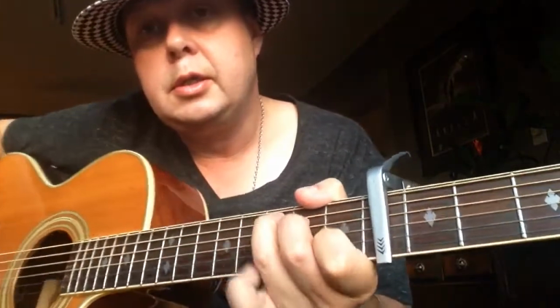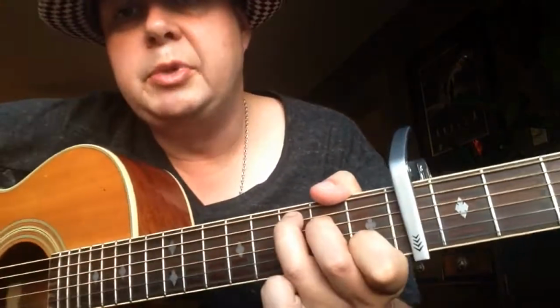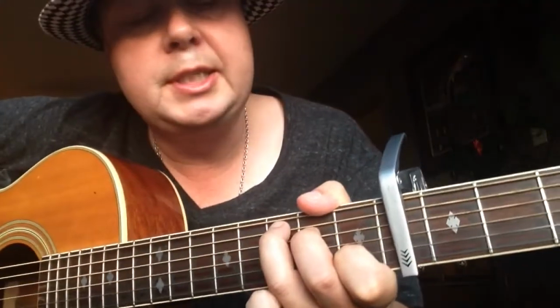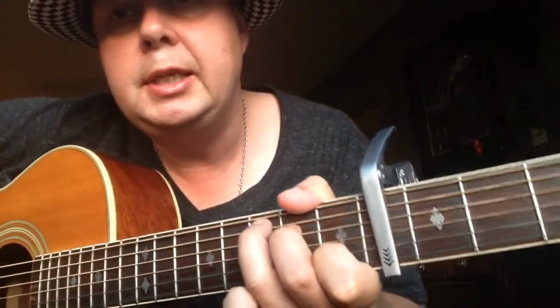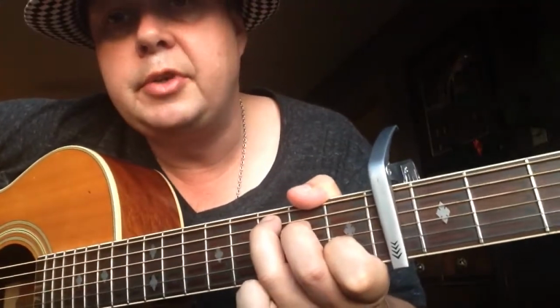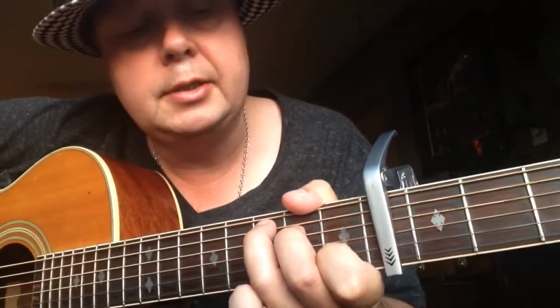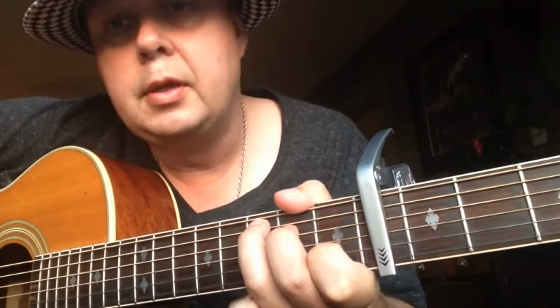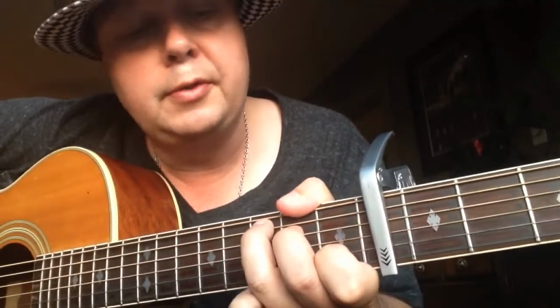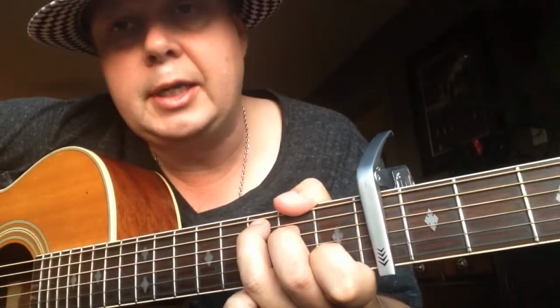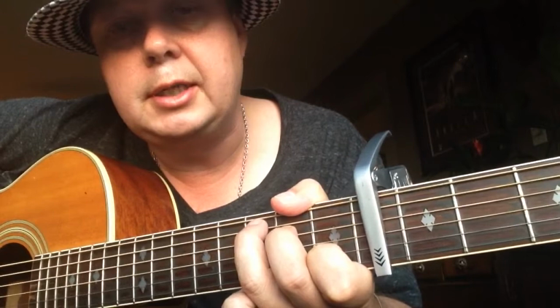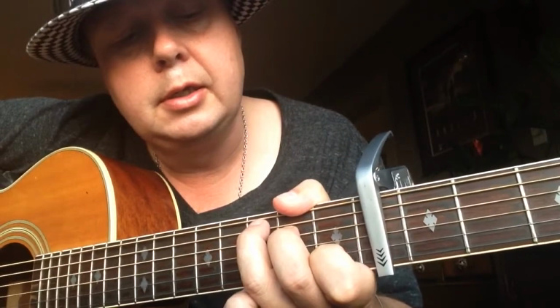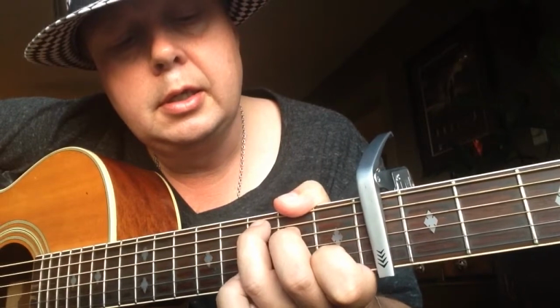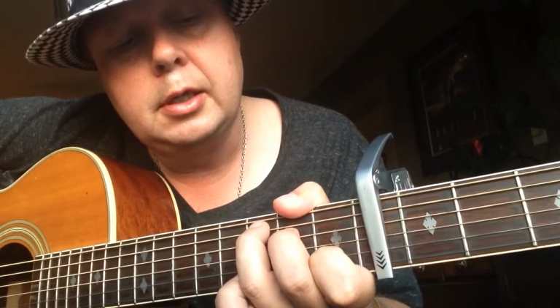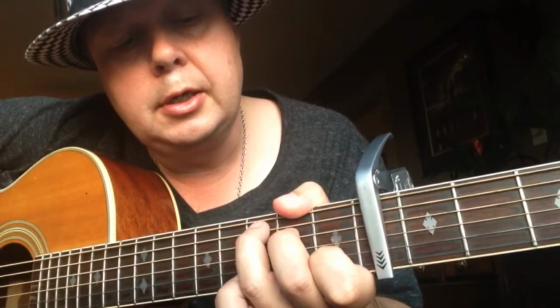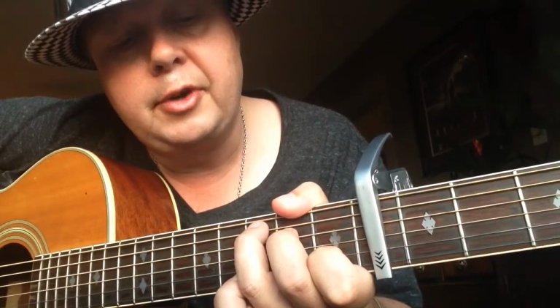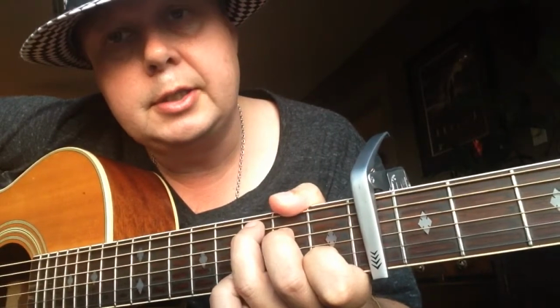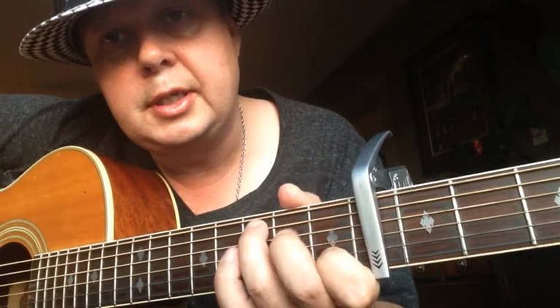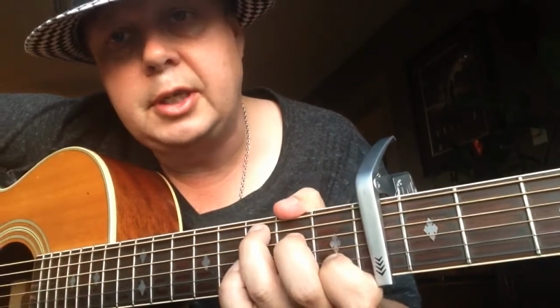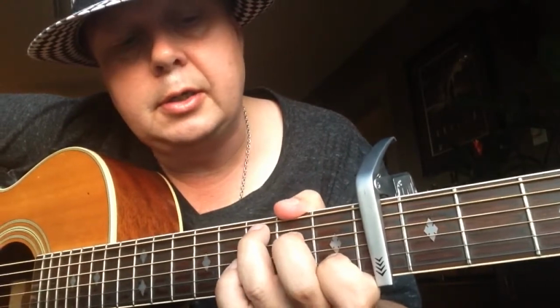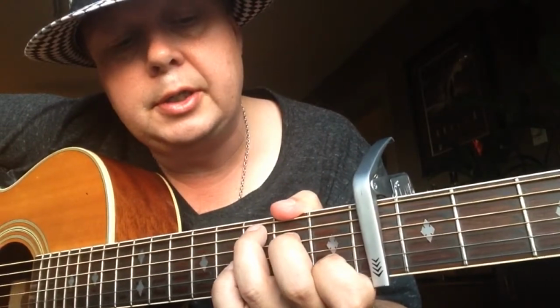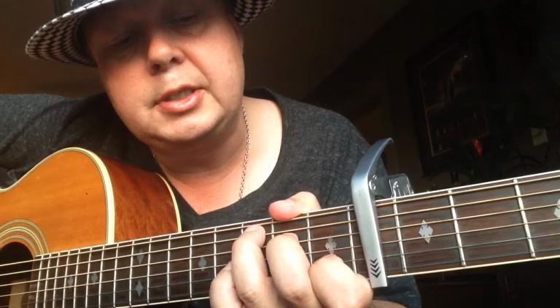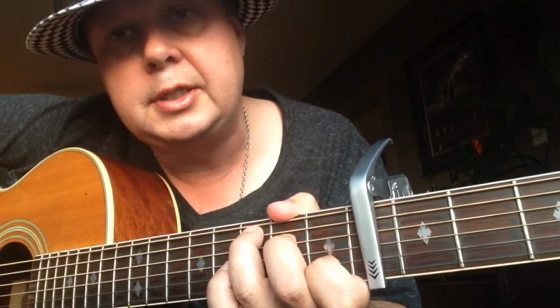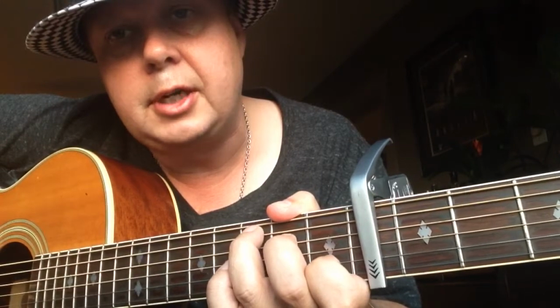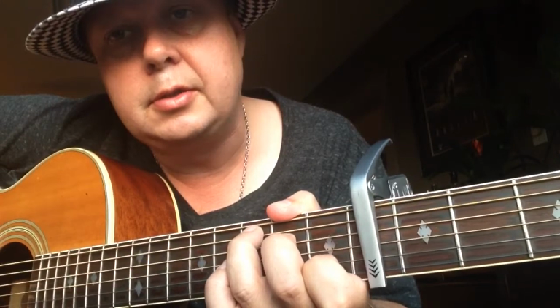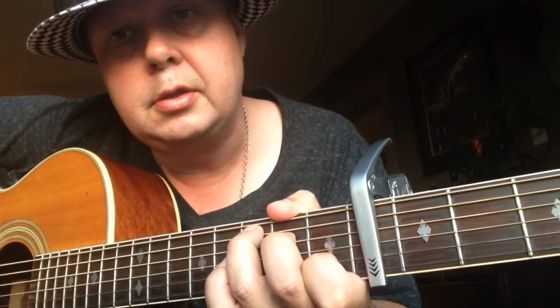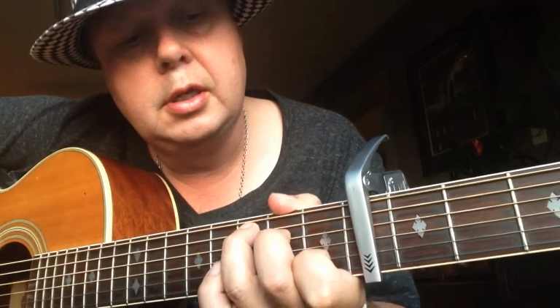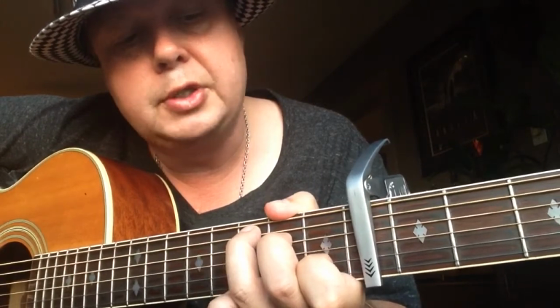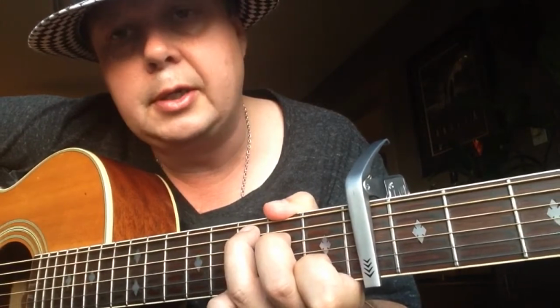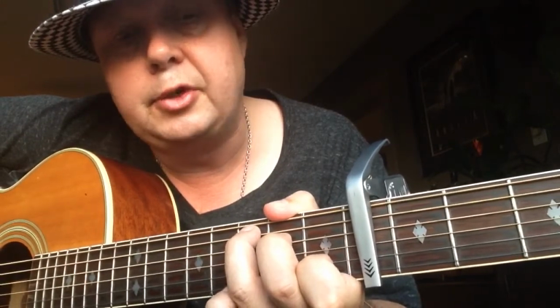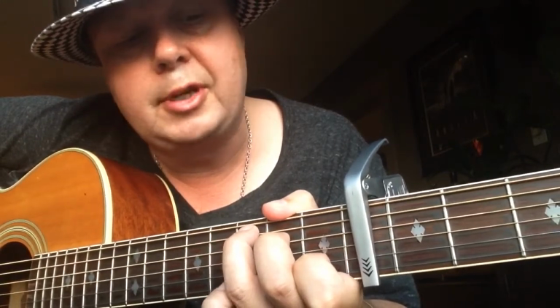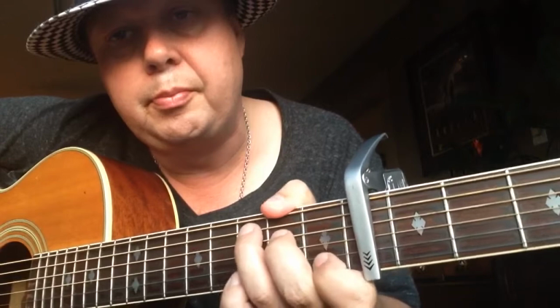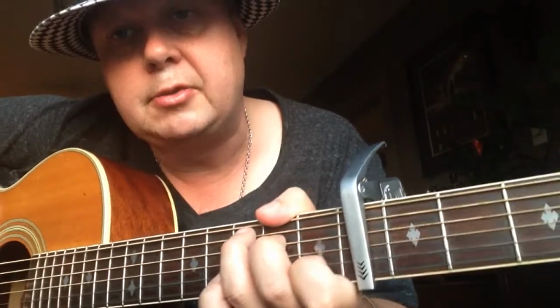So we need a C for that. 3rd finger on A string, 3rd fret. 2nd finger on the D string, 2nd fret. And 1st finger on the 1st fret B string.